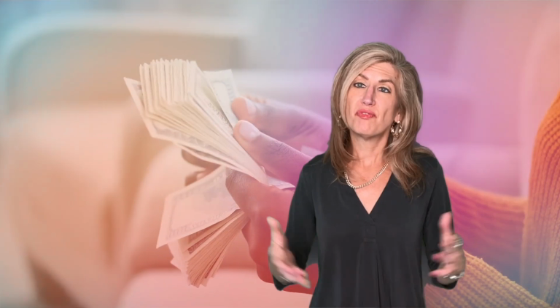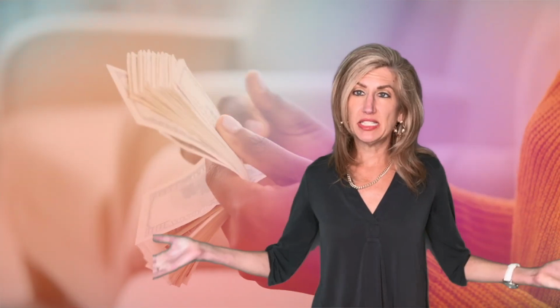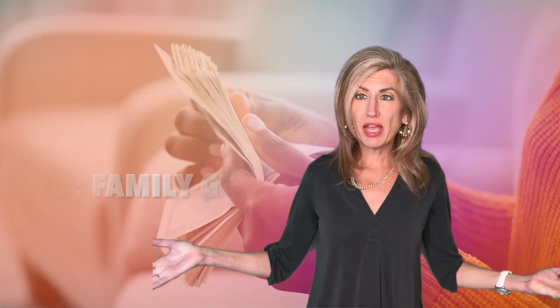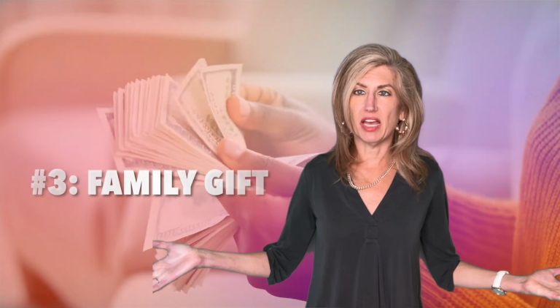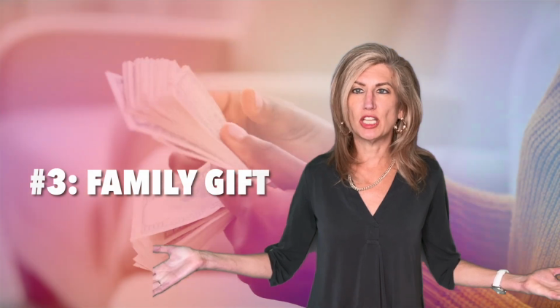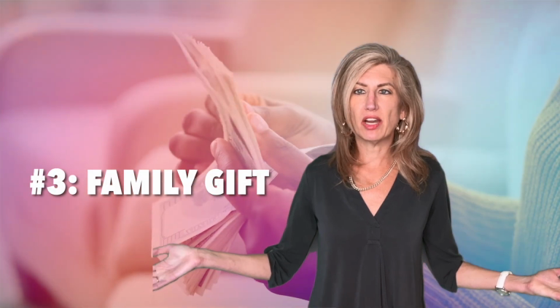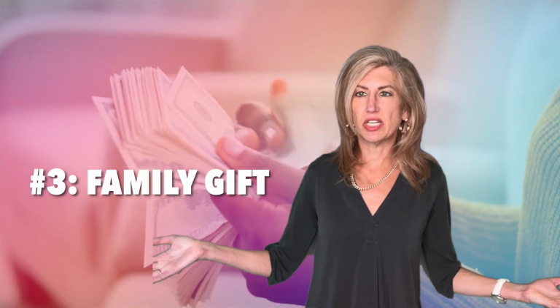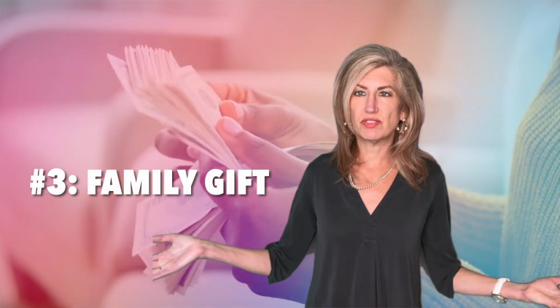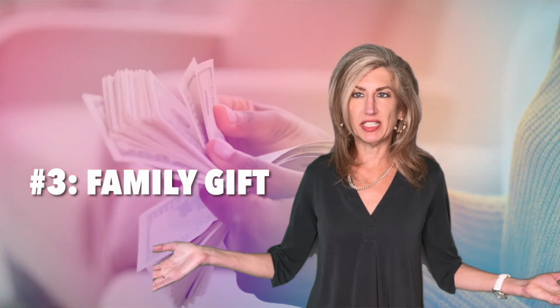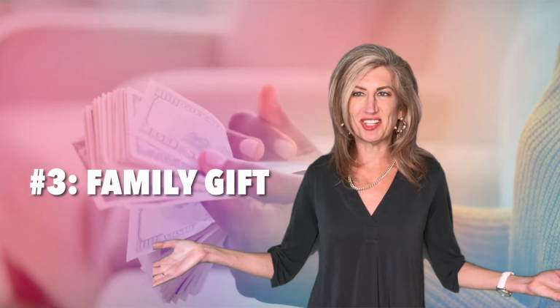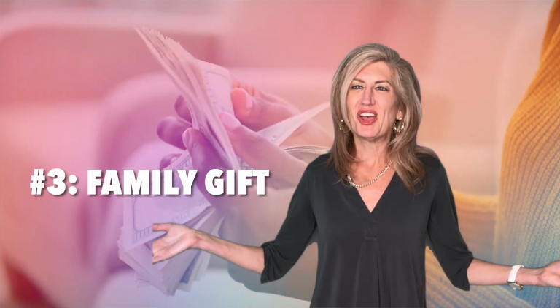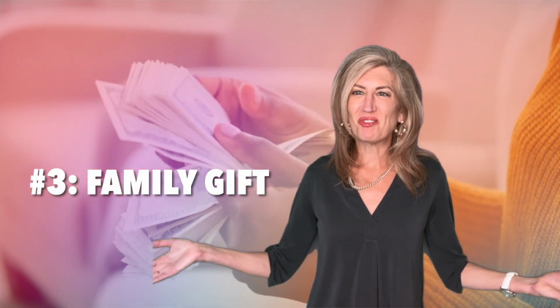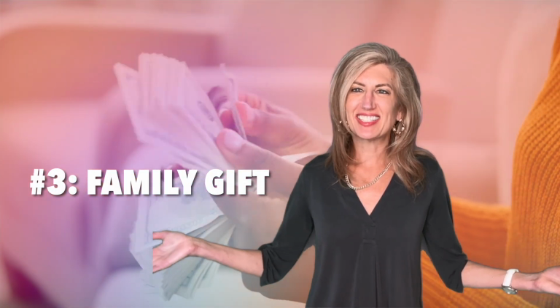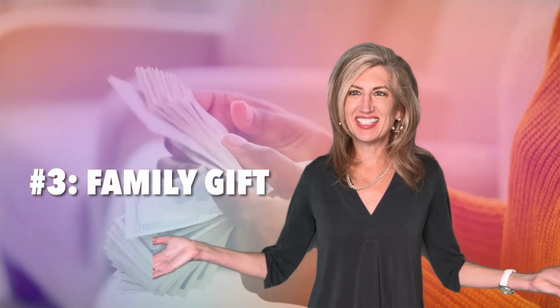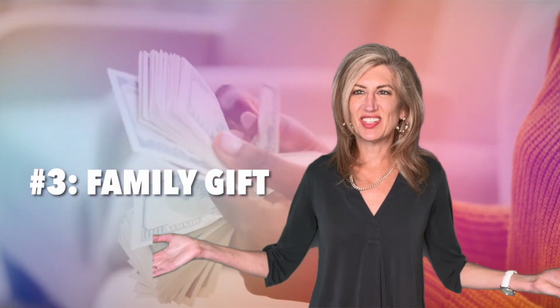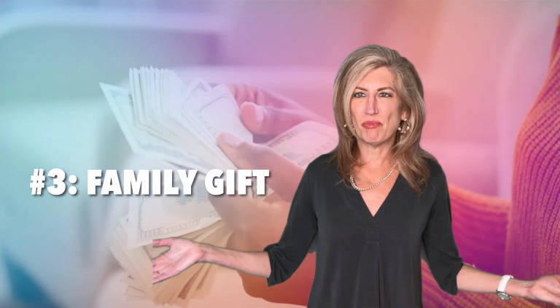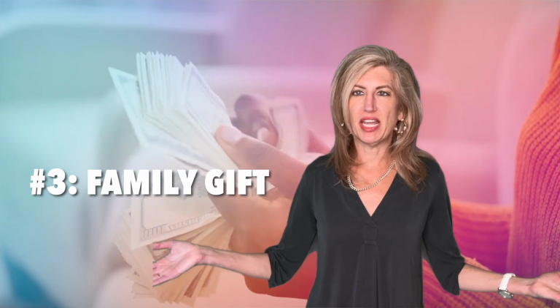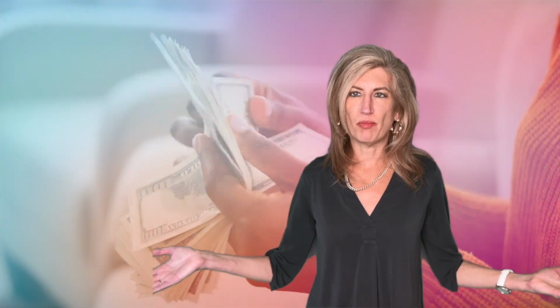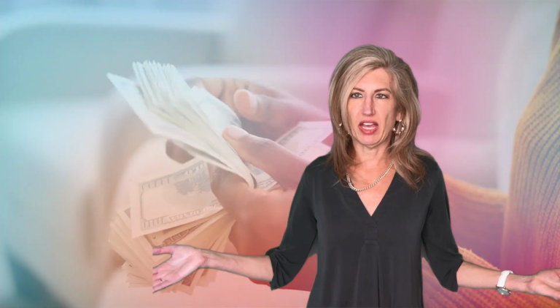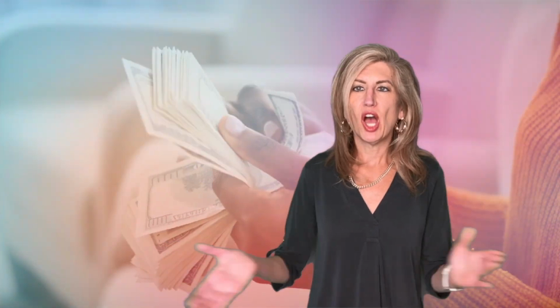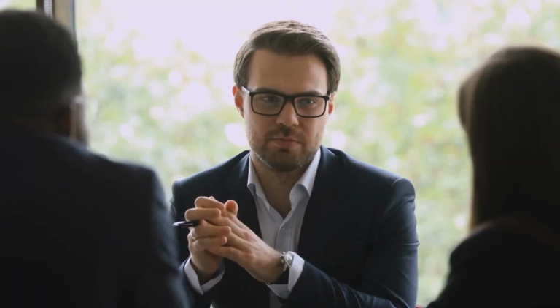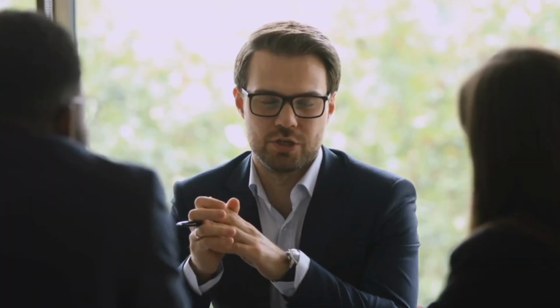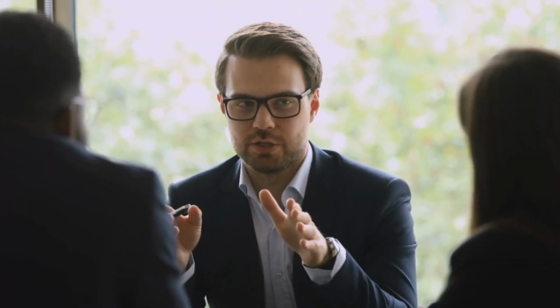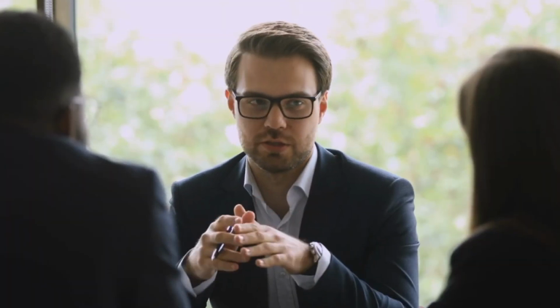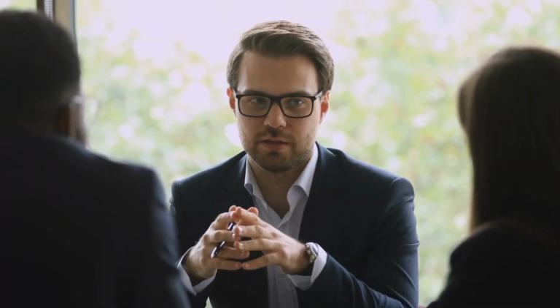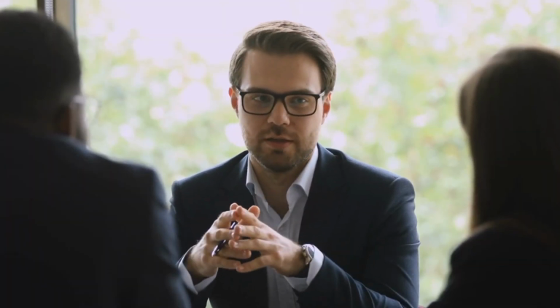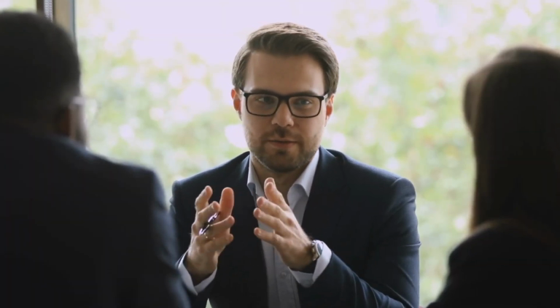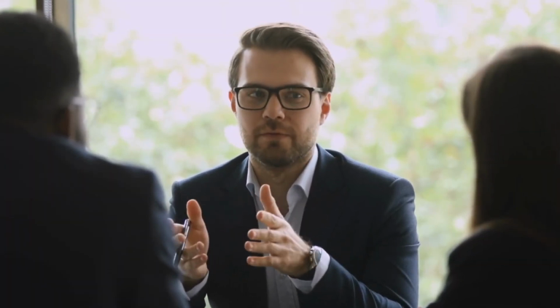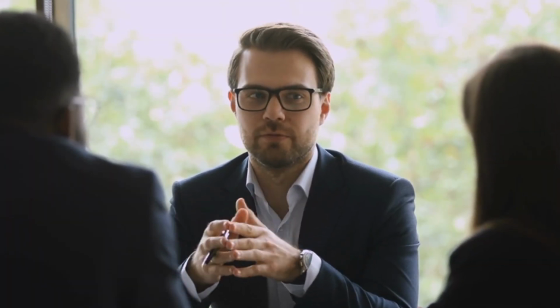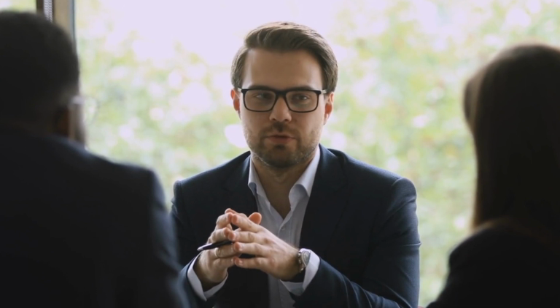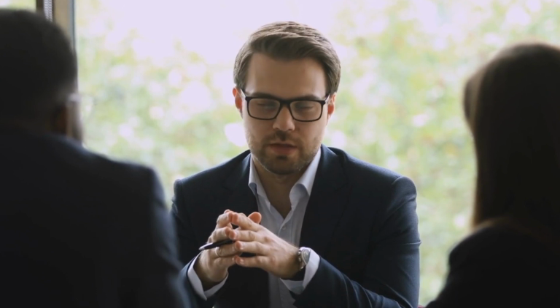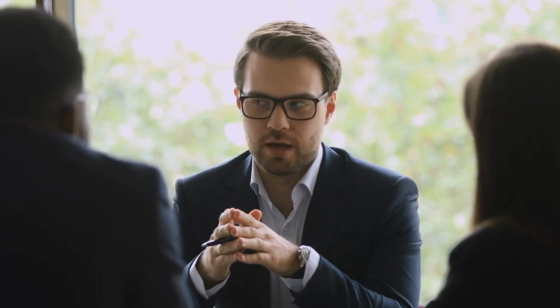Family down payment gifts. Some buyers have generous family members who are willing to assist with a down payment in the form of a gift. Most lenders can inform you of the rules regarding gift down payment assistance.